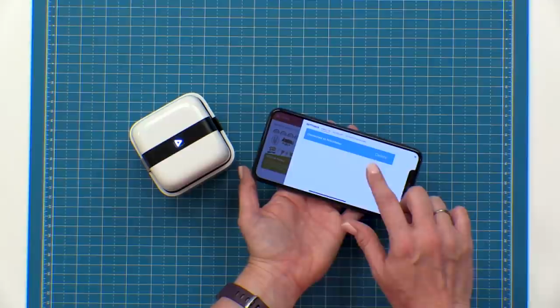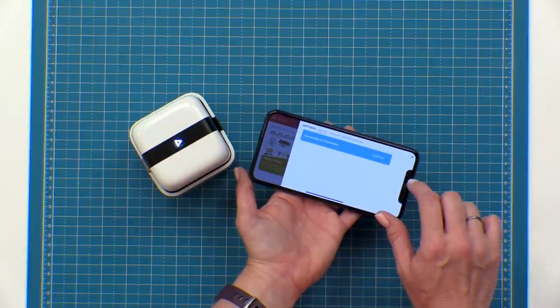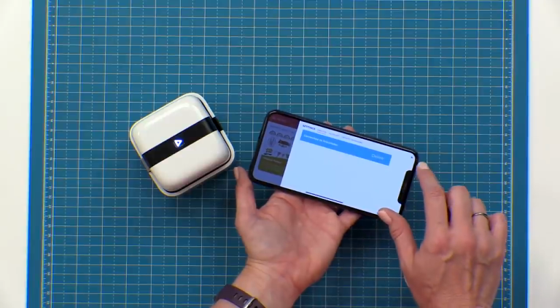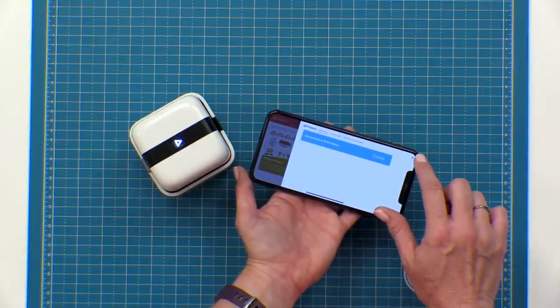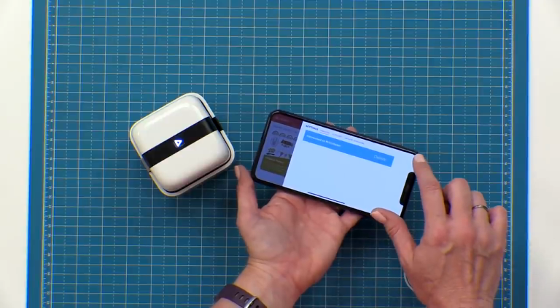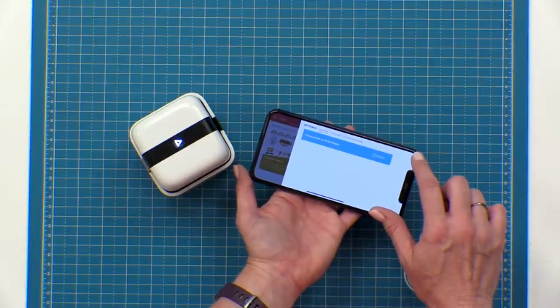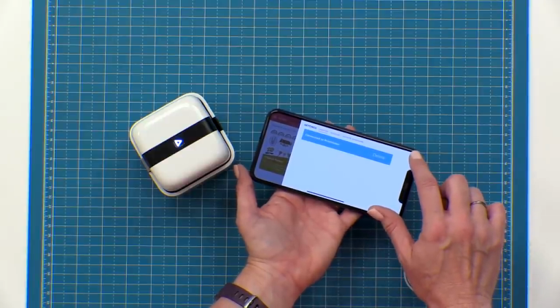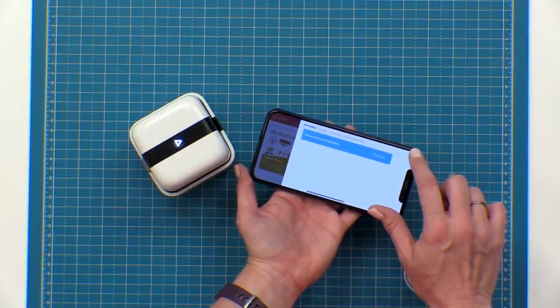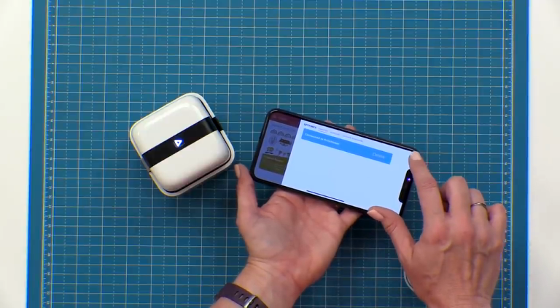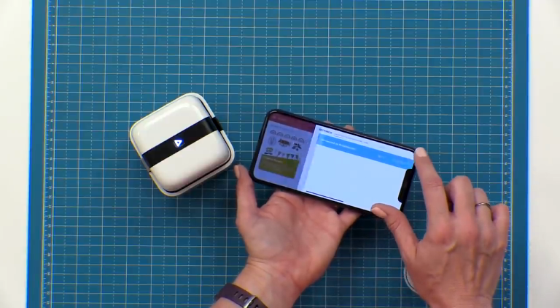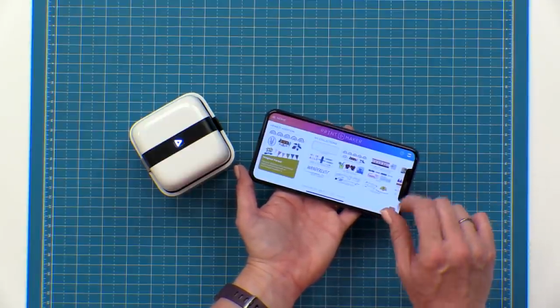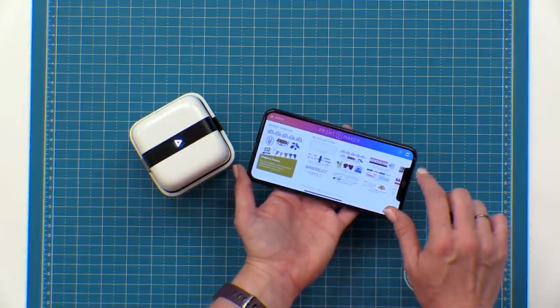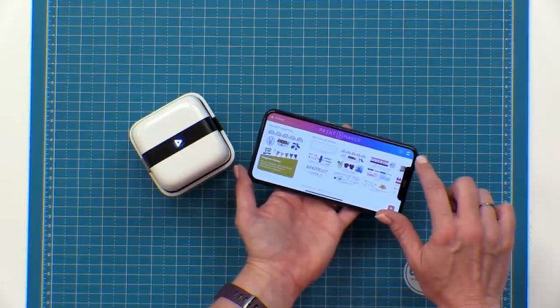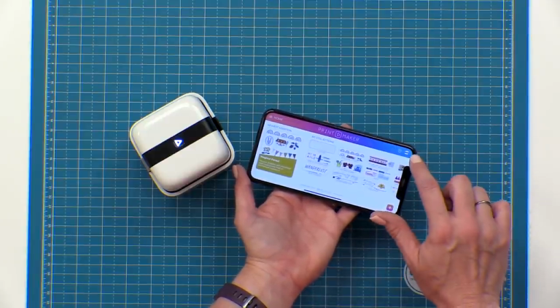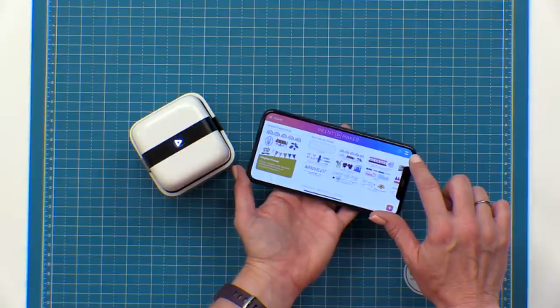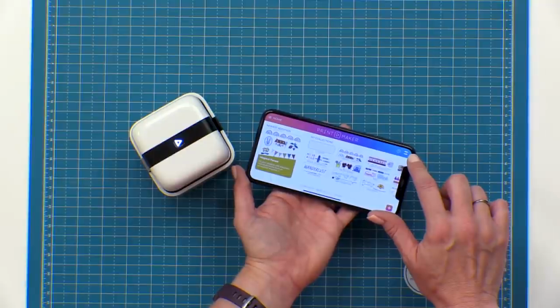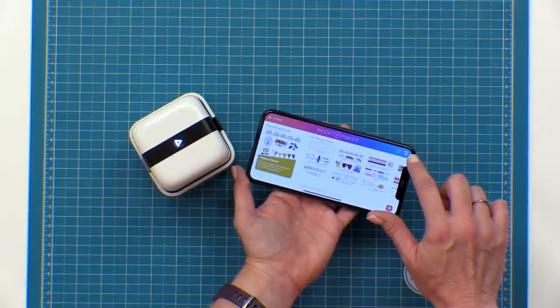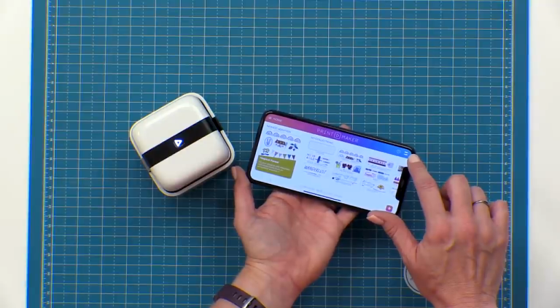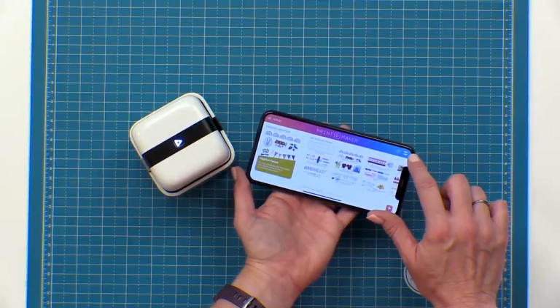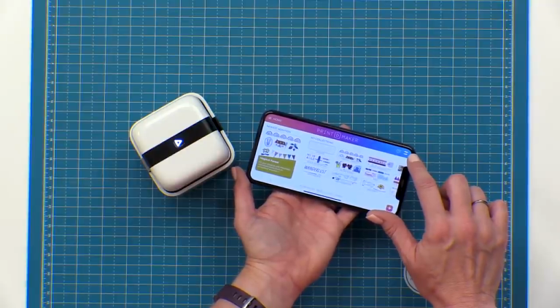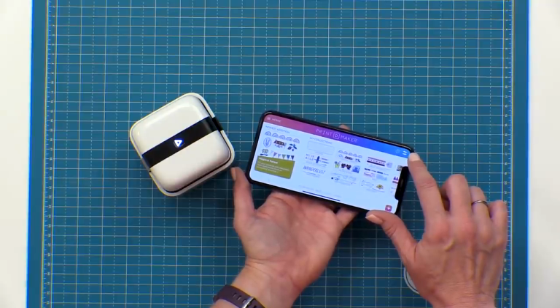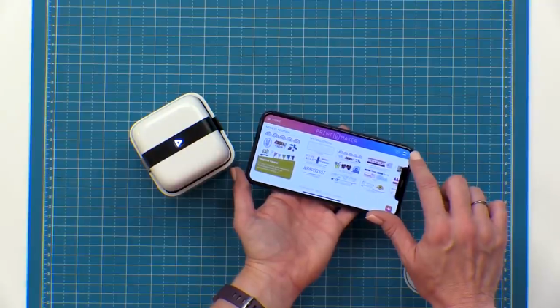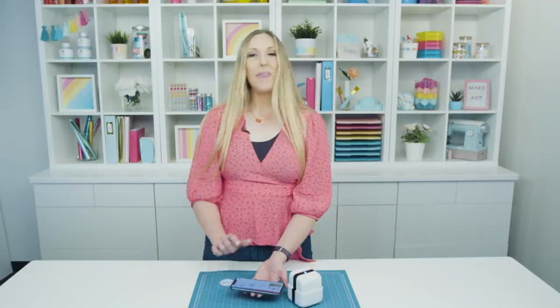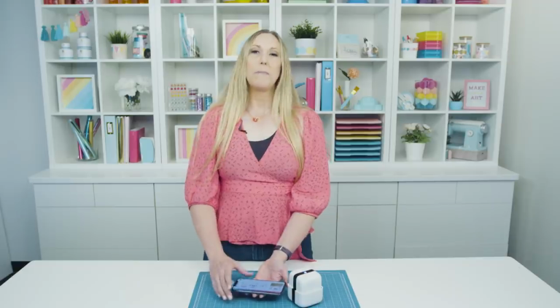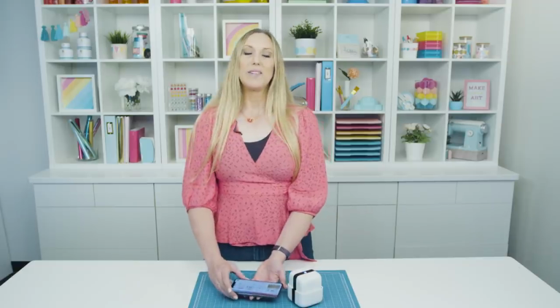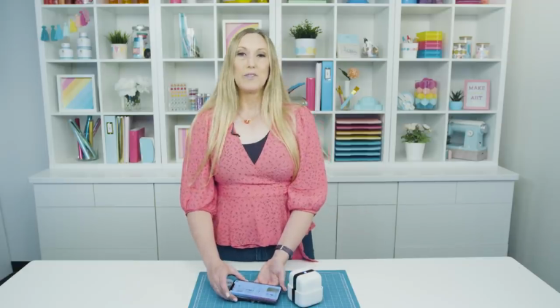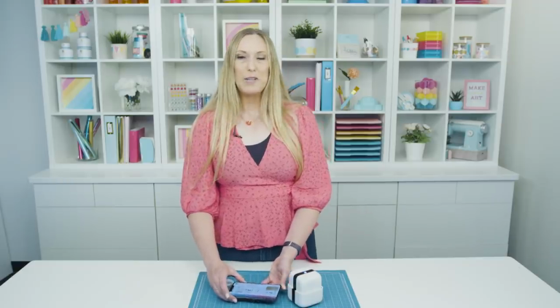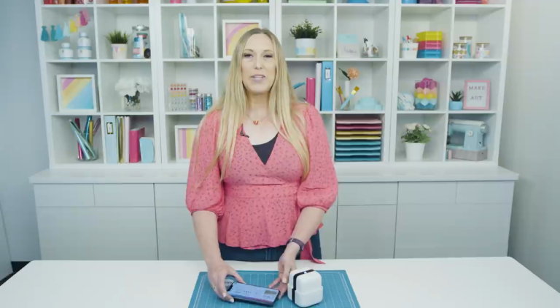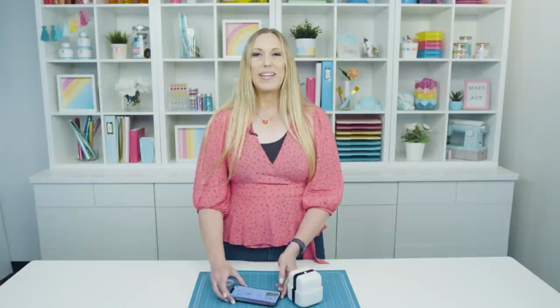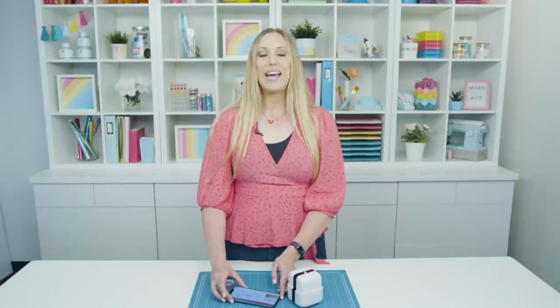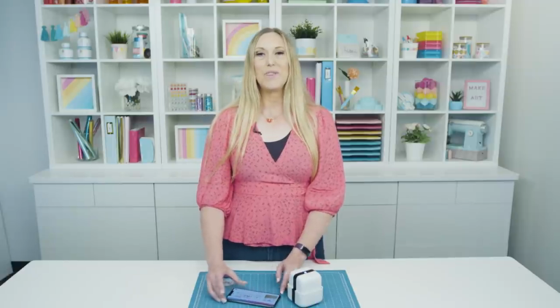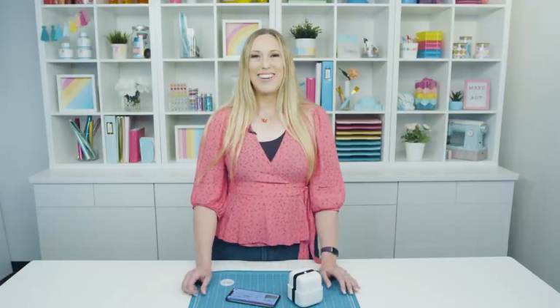Once it's connected you can exit out of this window and you'll notice that the printer icon now has a check mark on it, and that means that your device and your printer are connected and you're ready to go.